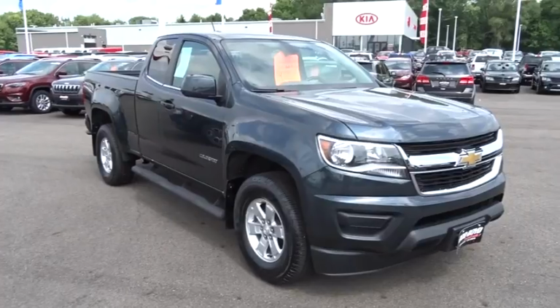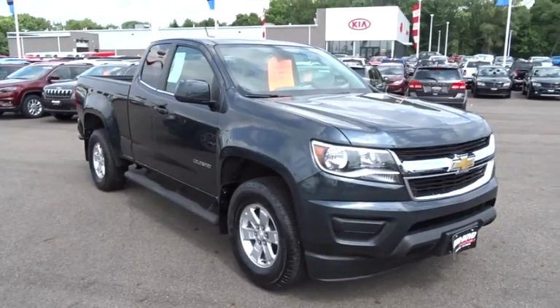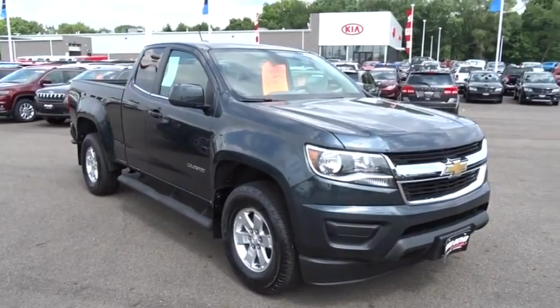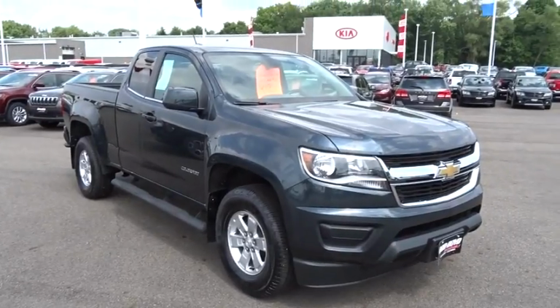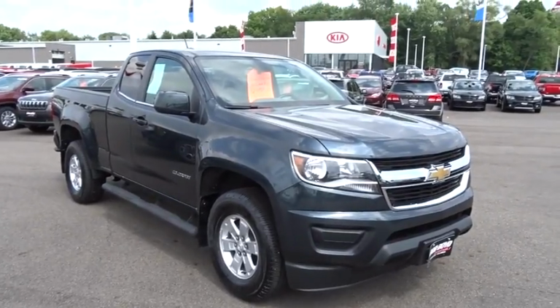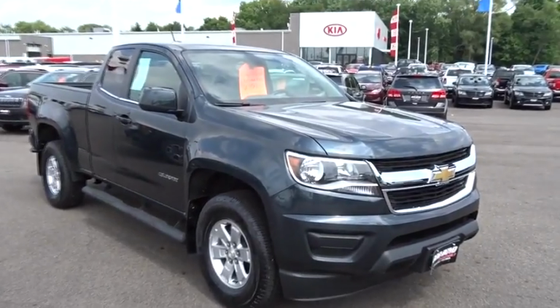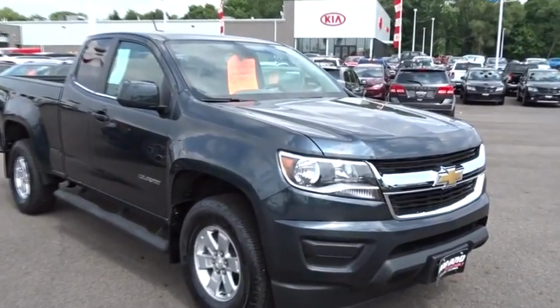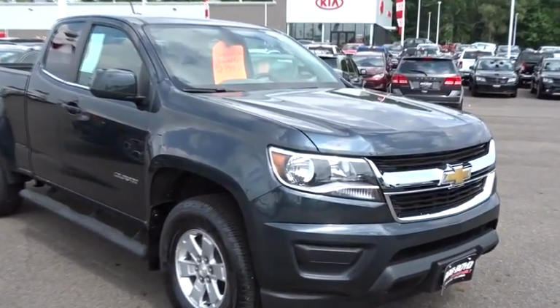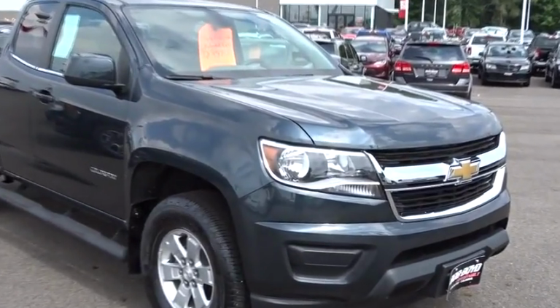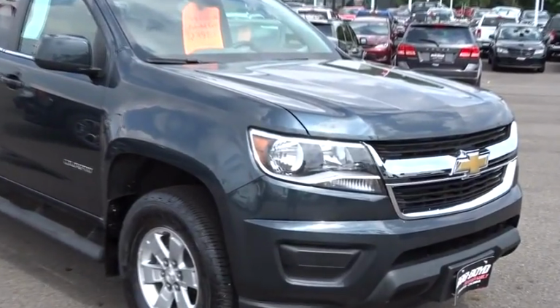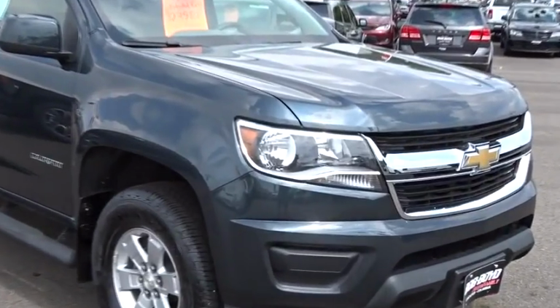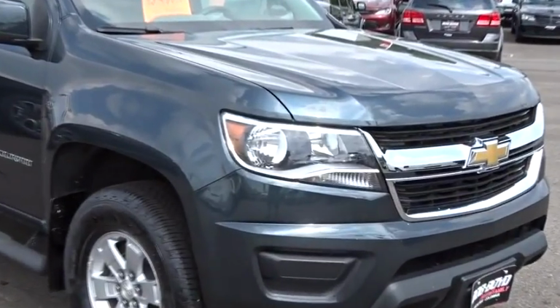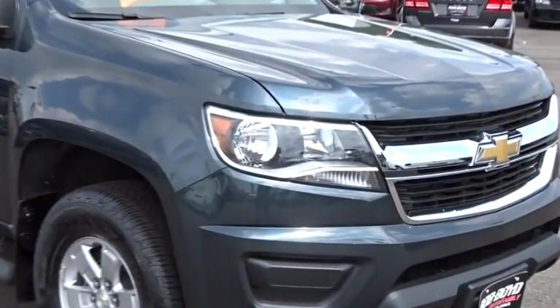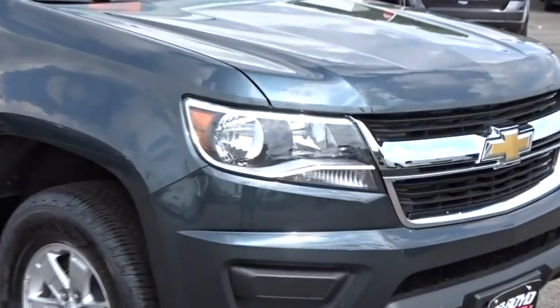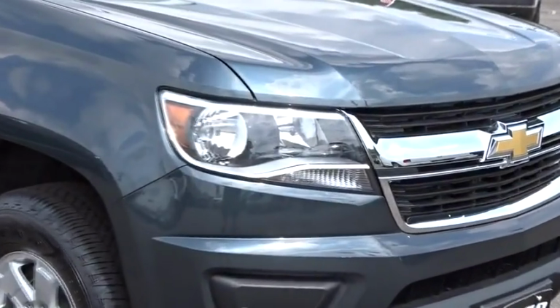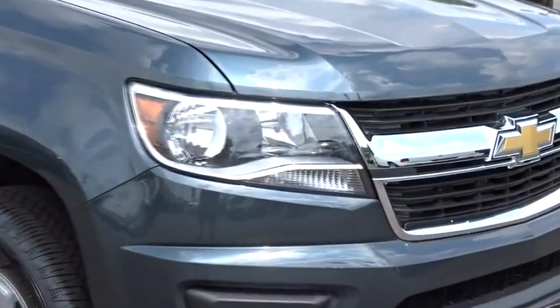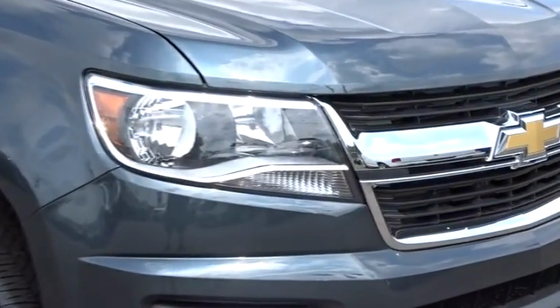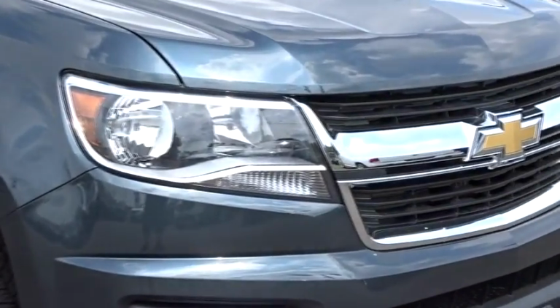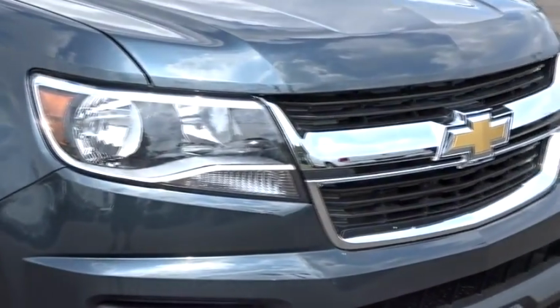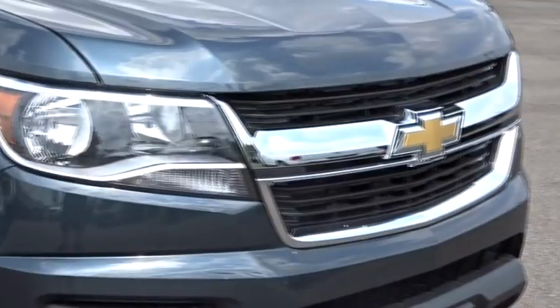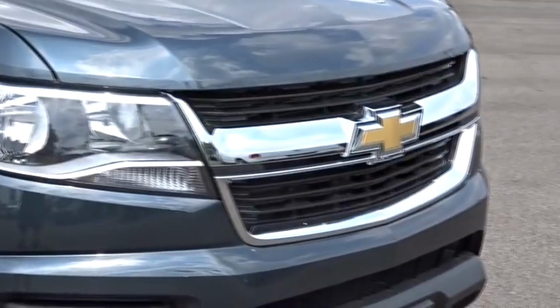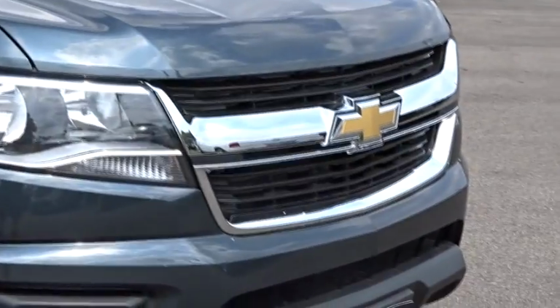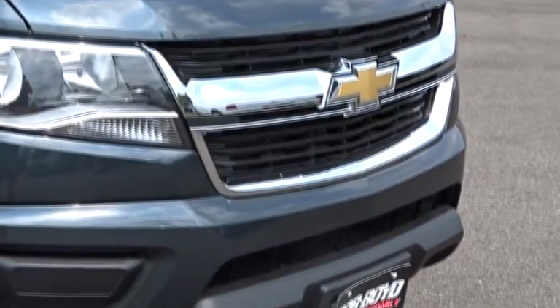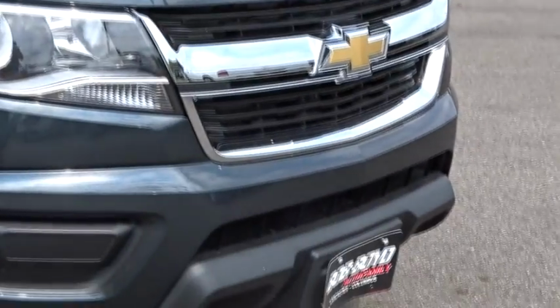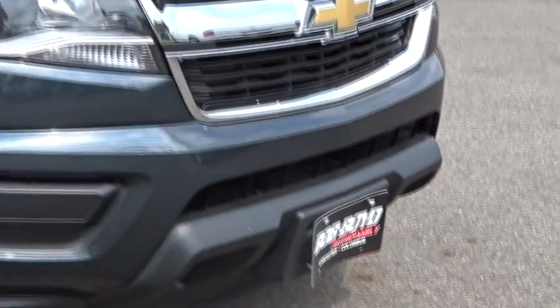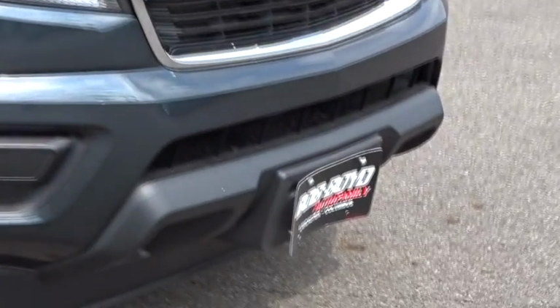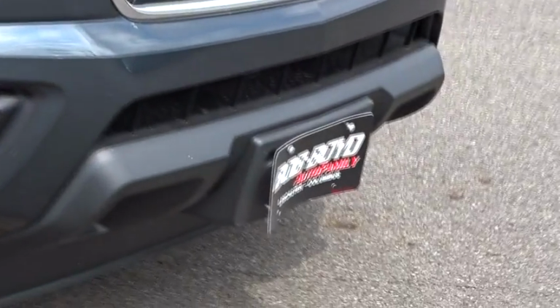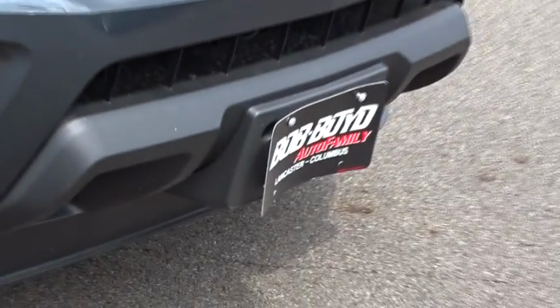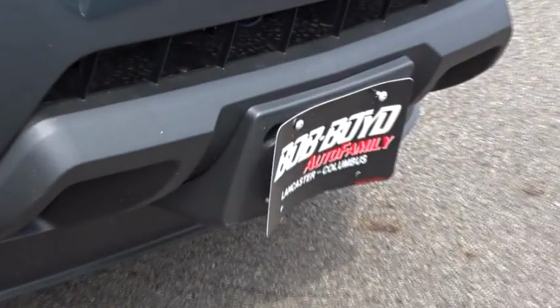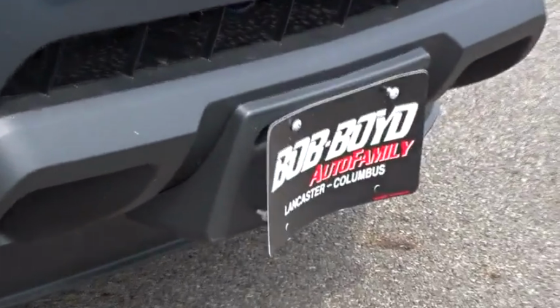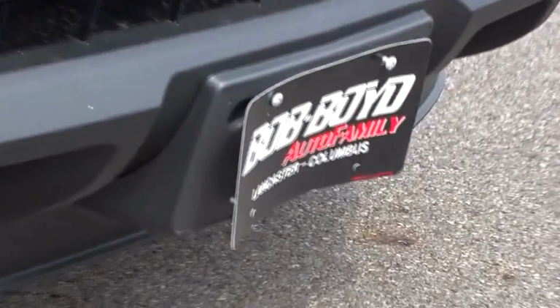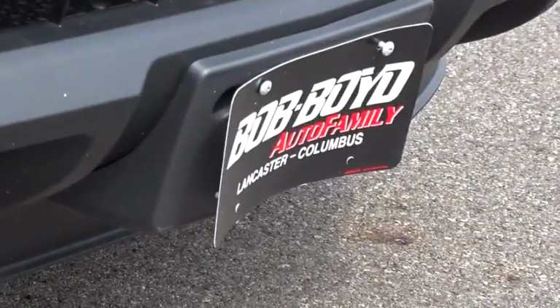The 2017 Chevrolet Colorado. Great hauling capability, powerful, rugged, and a great Chevy price — Colorado is it.